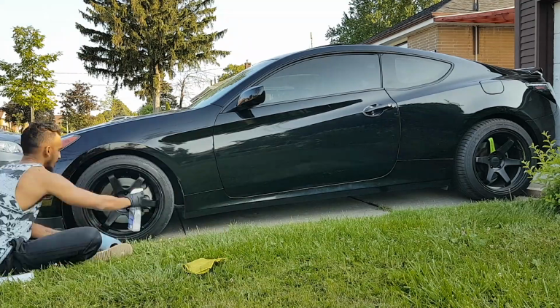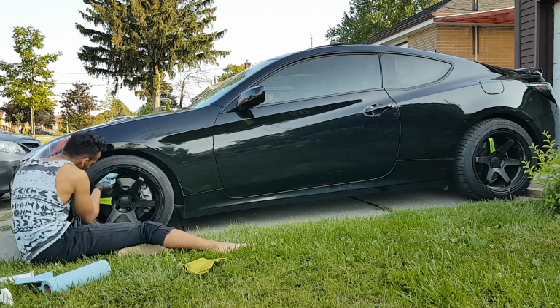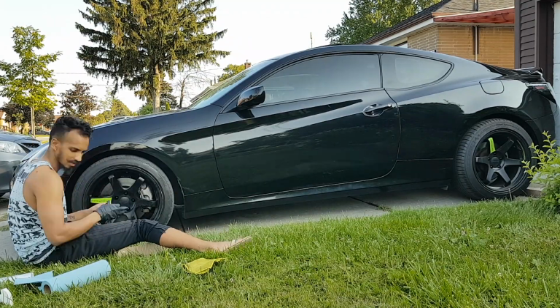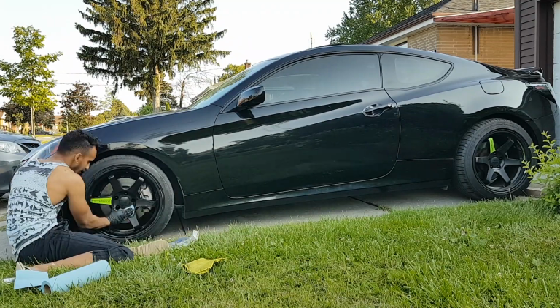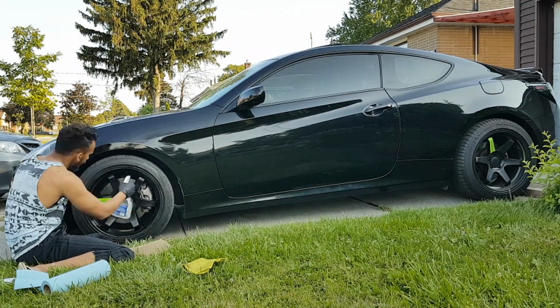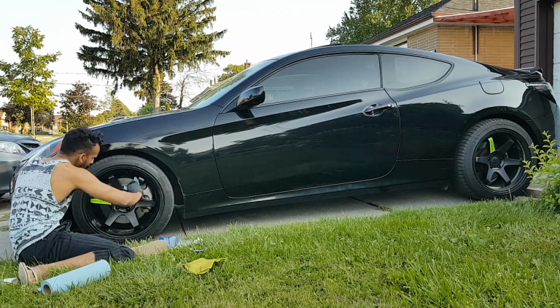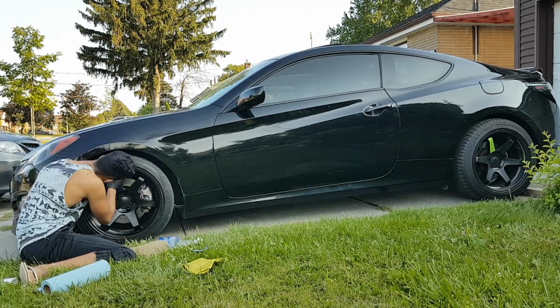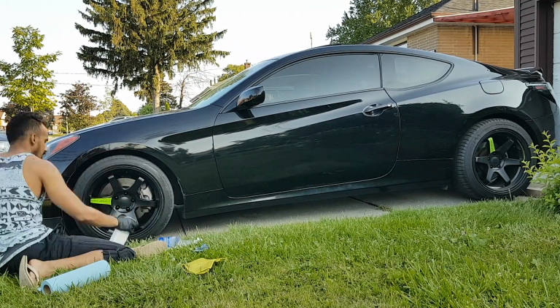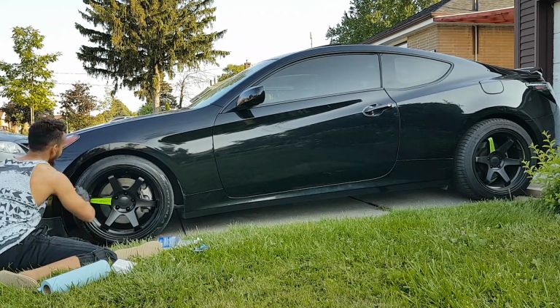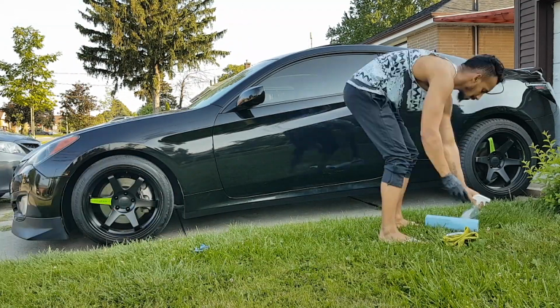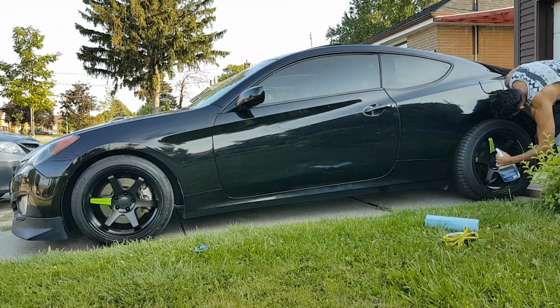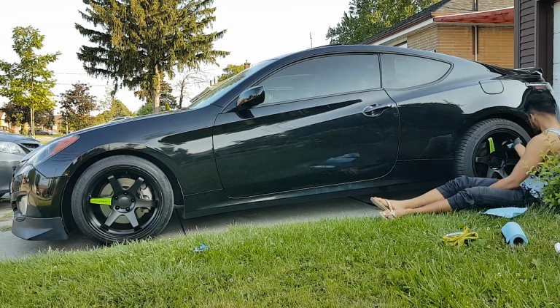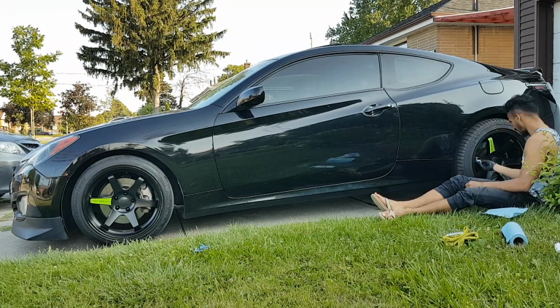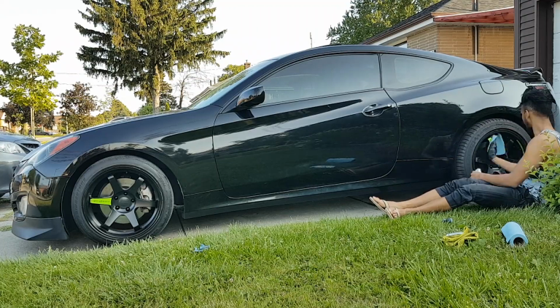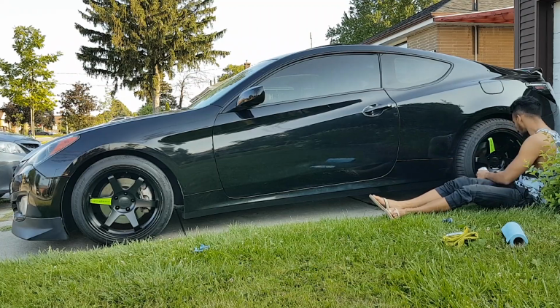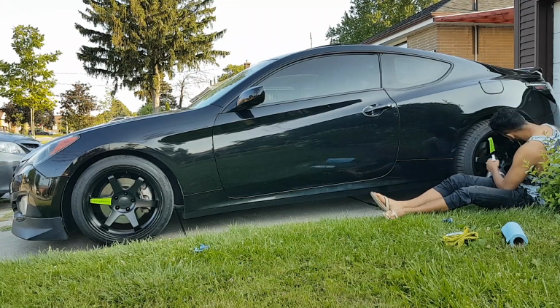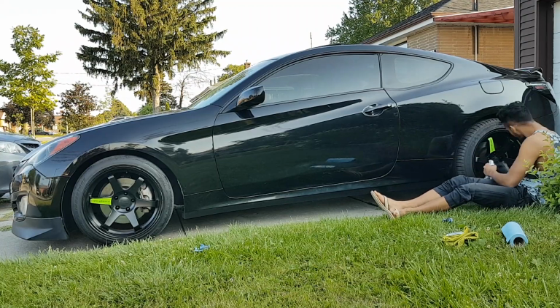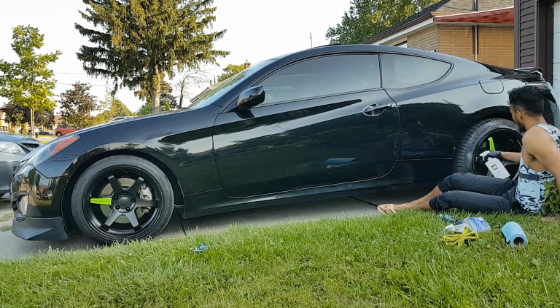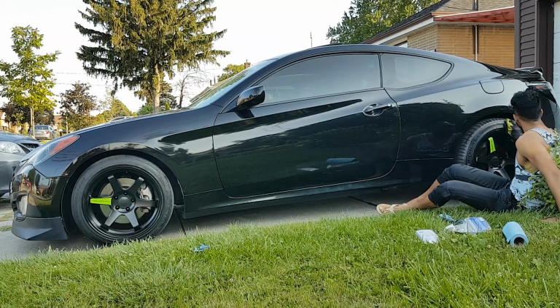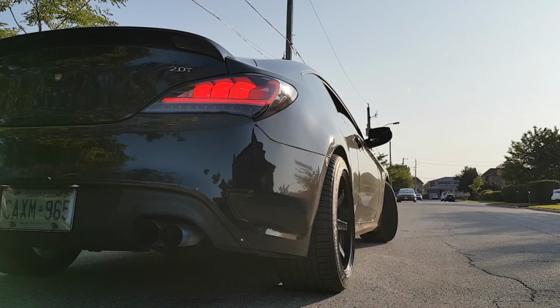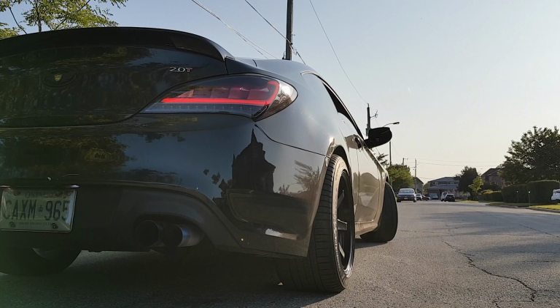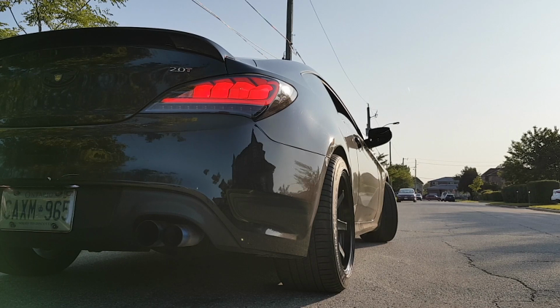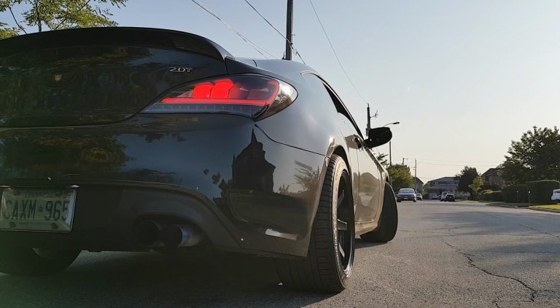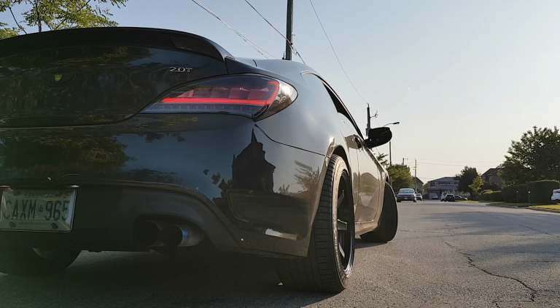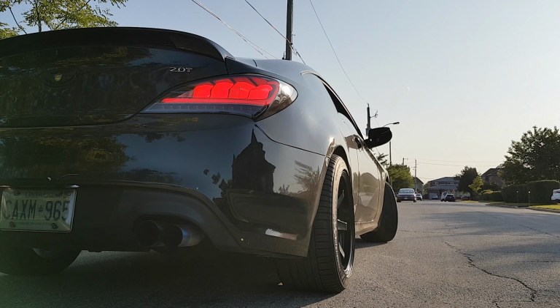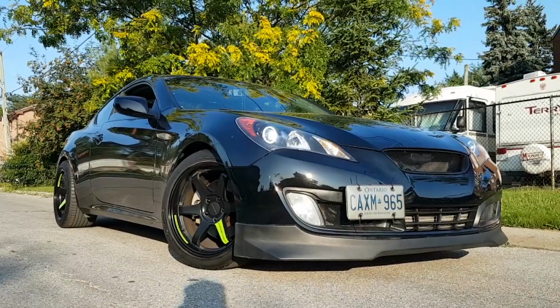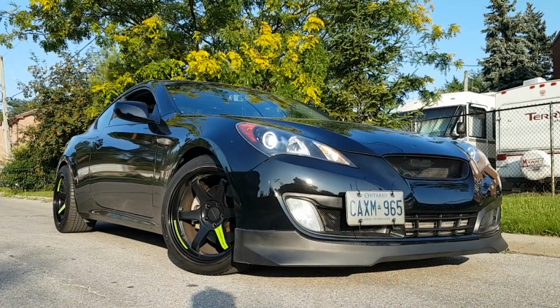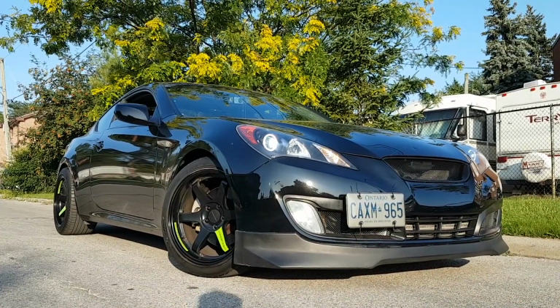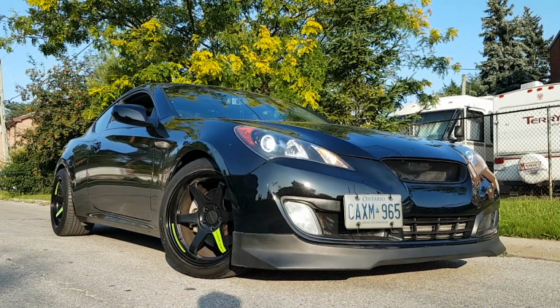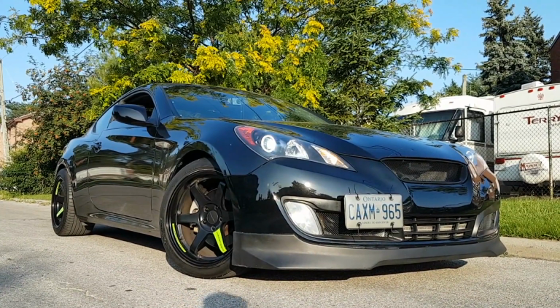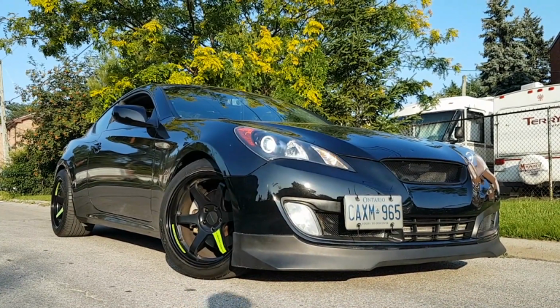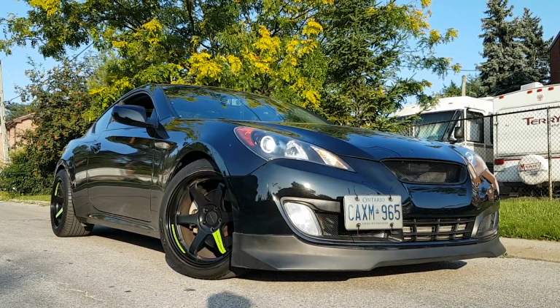And there you have it. Here's a quick time-lapse of me just doing the driver's side. Let's be honest guys, it would look better if a car model was doing this. If you guys like this tutorial, make sure you like, comment, and subscribe. I'll see you next time. Thanks for watching guys.